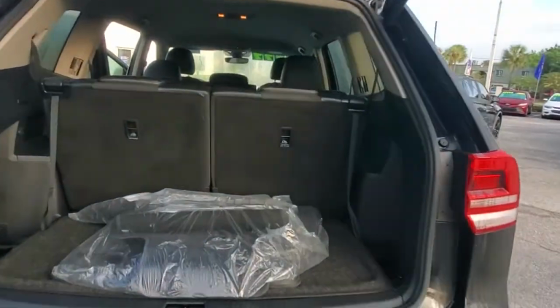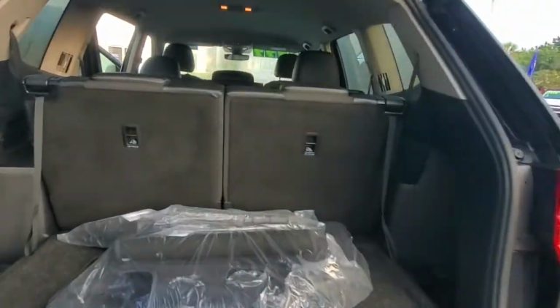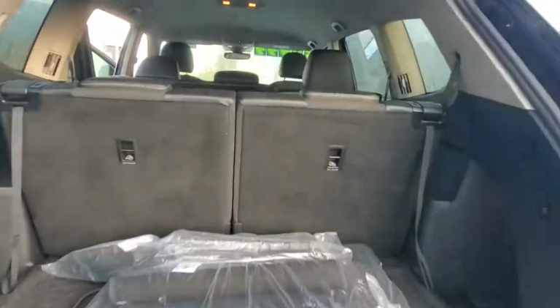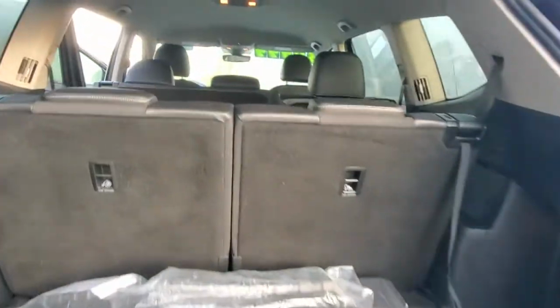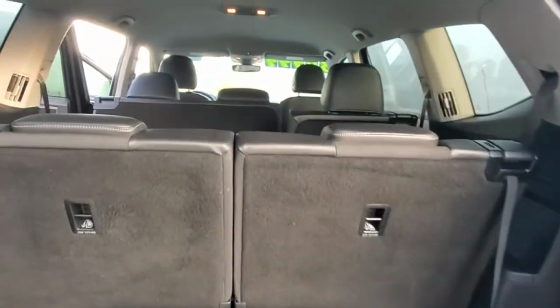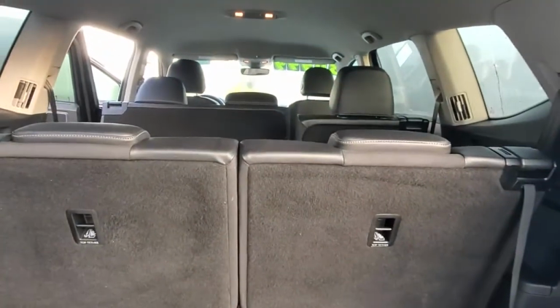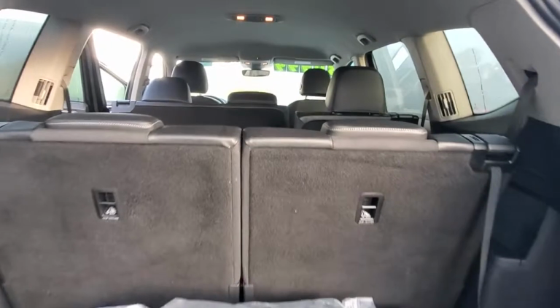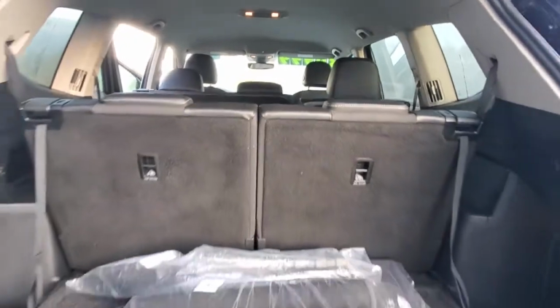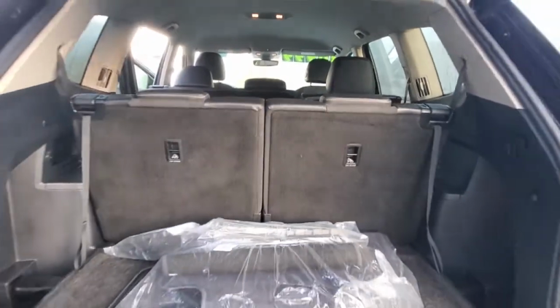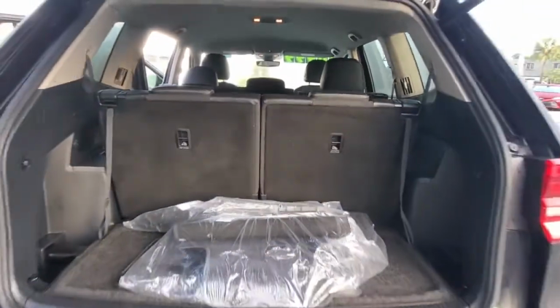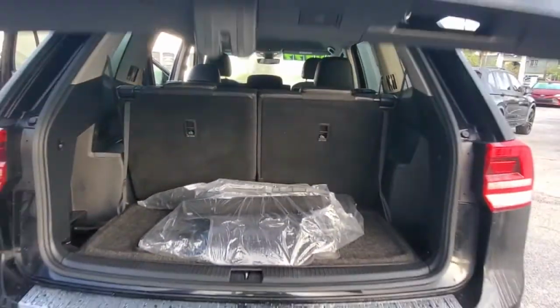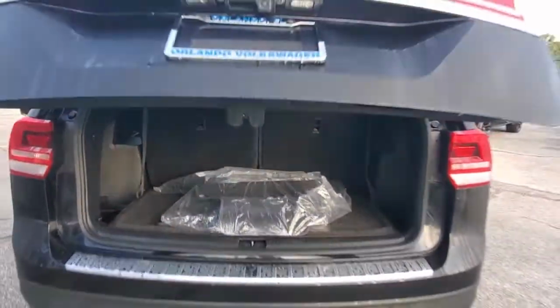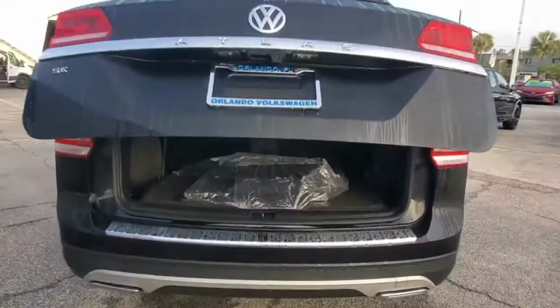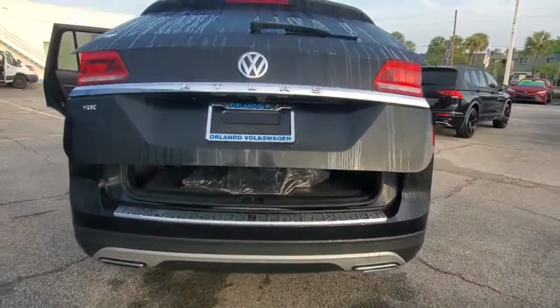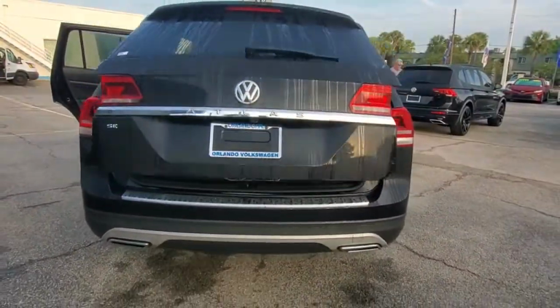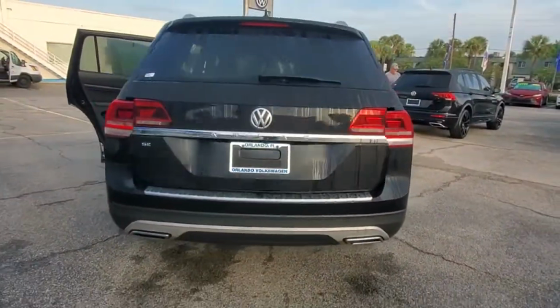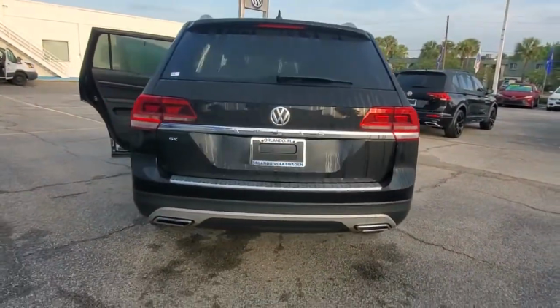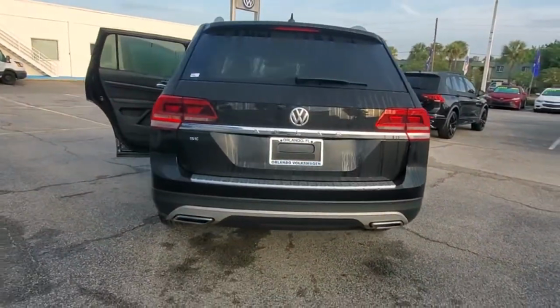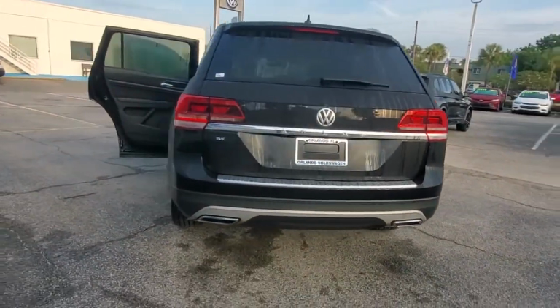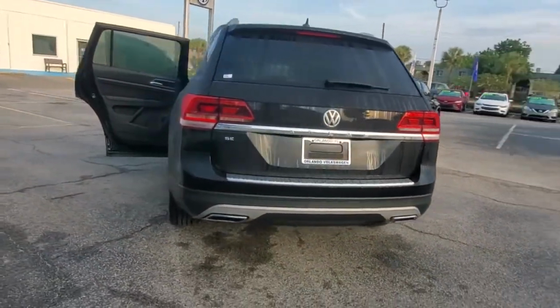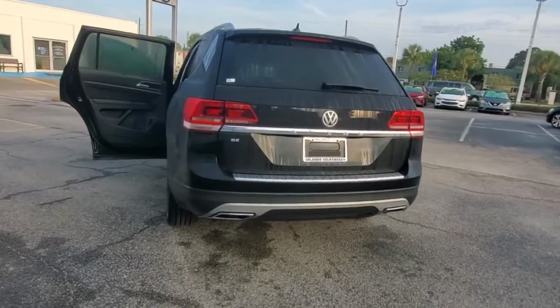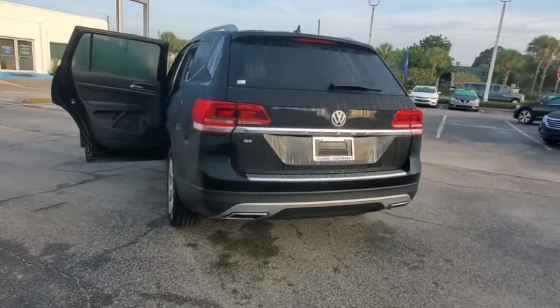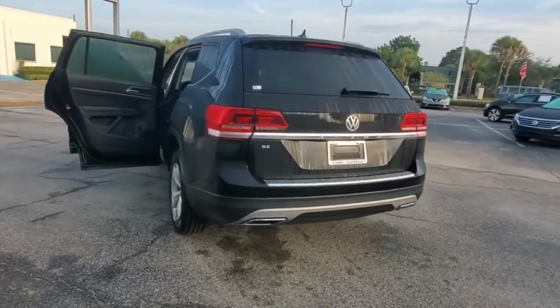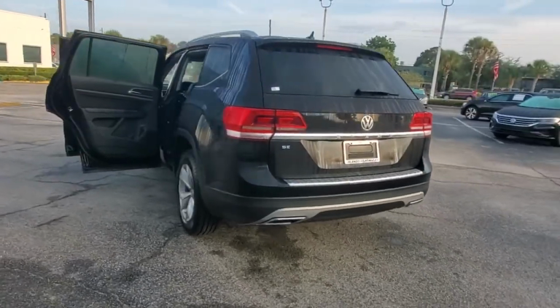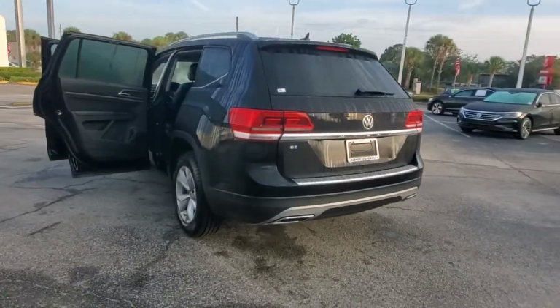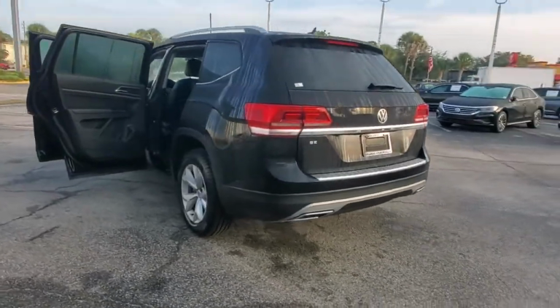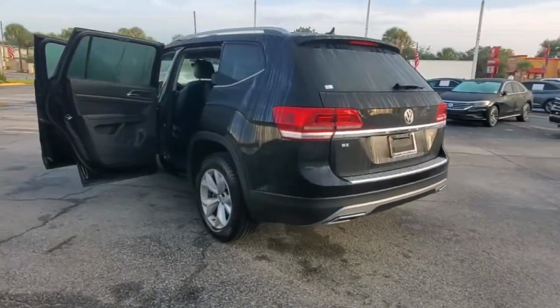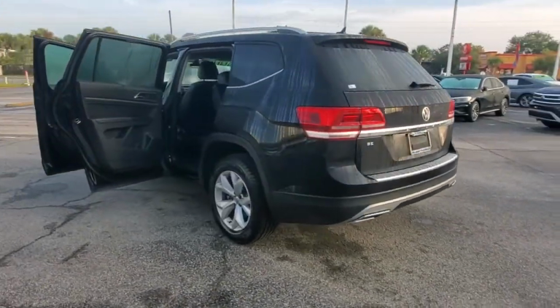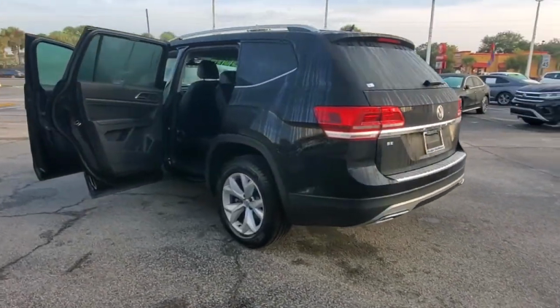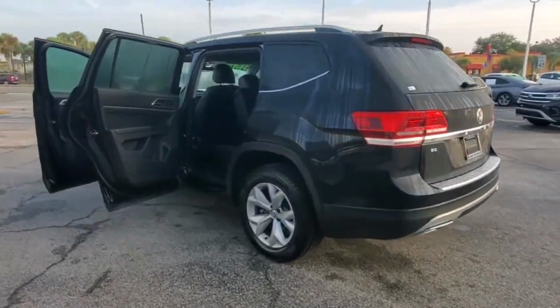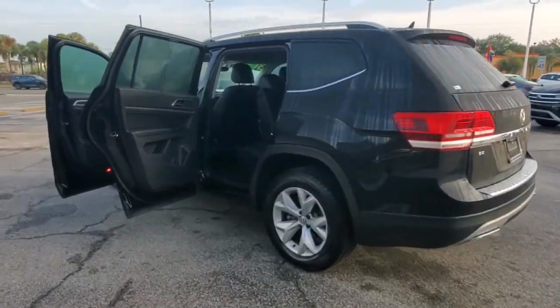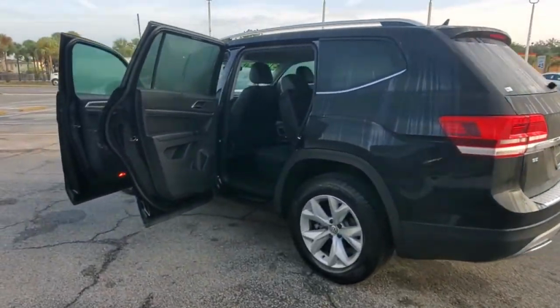Keyless entry, backup camera, power liftgate, adaptive cruise control, lane keeping assist, keyless start, heated mirrors, remote engine start, satellite radio, fog lamps.